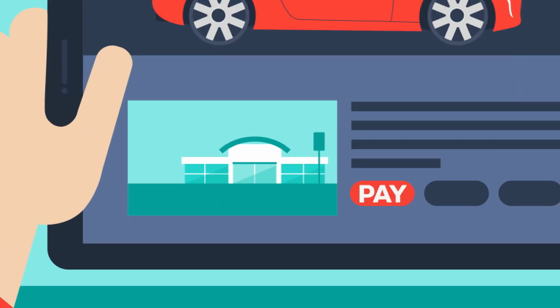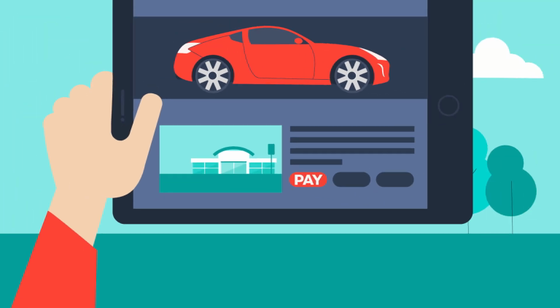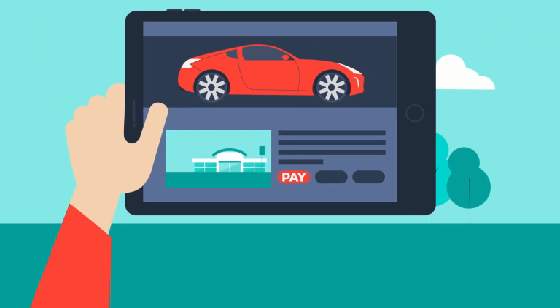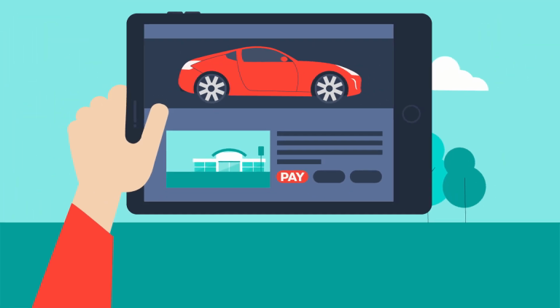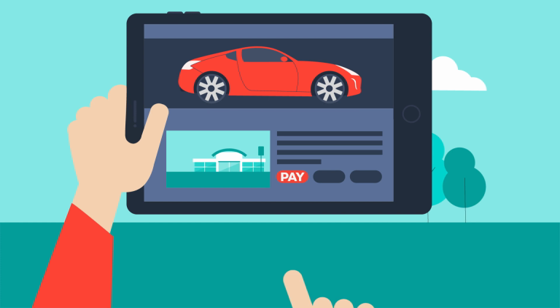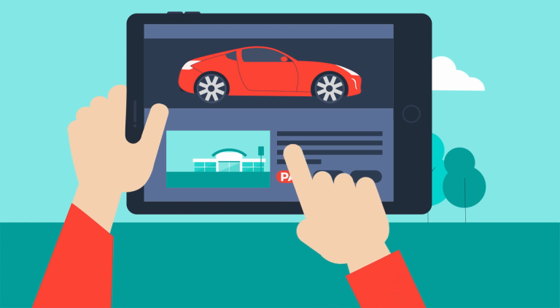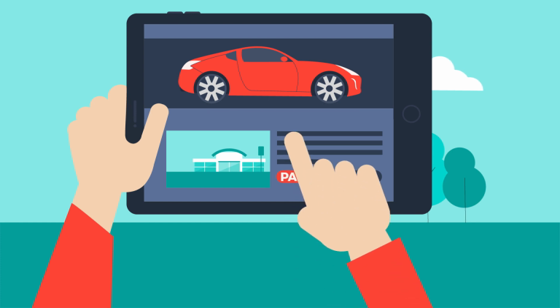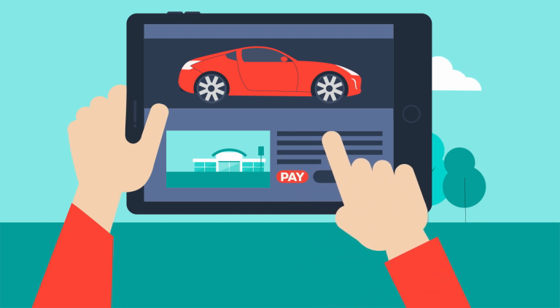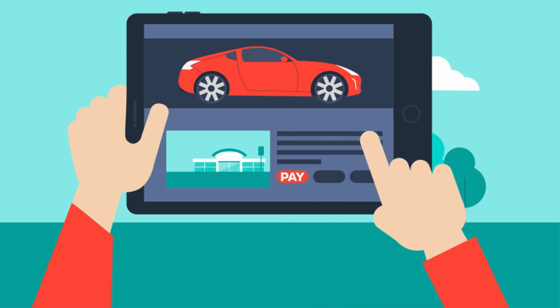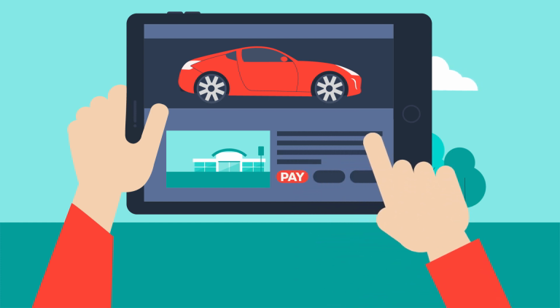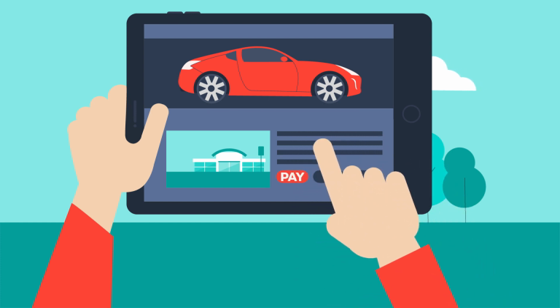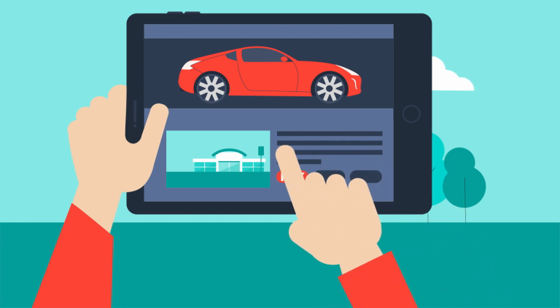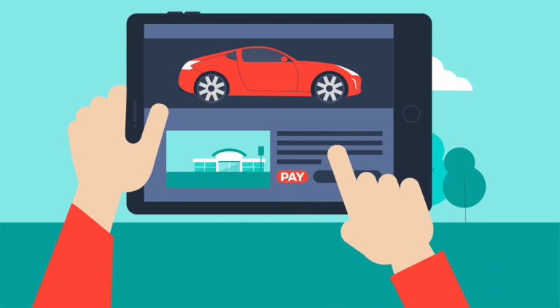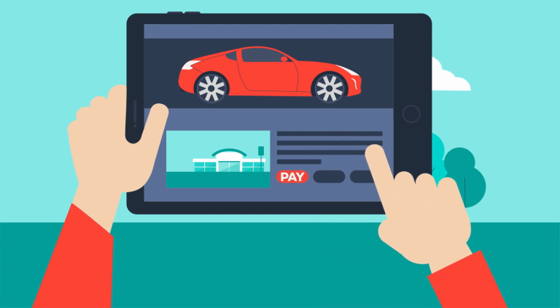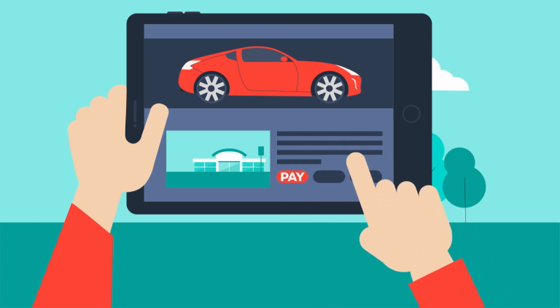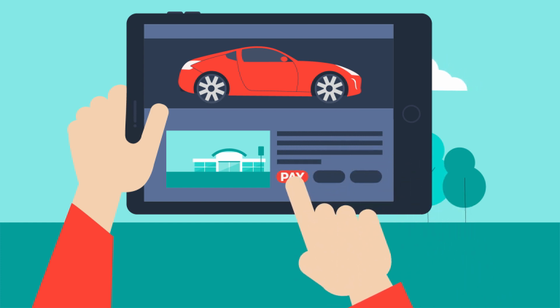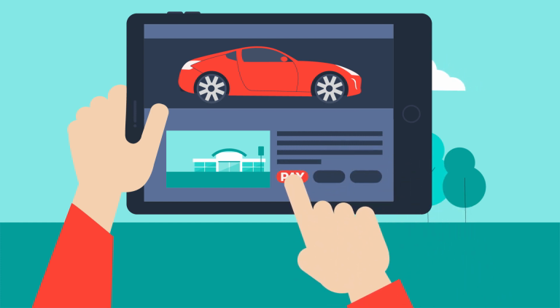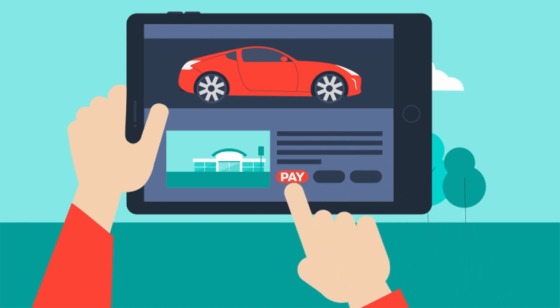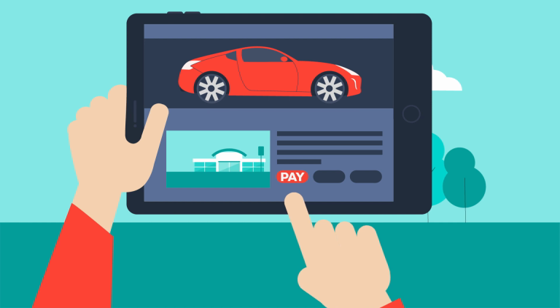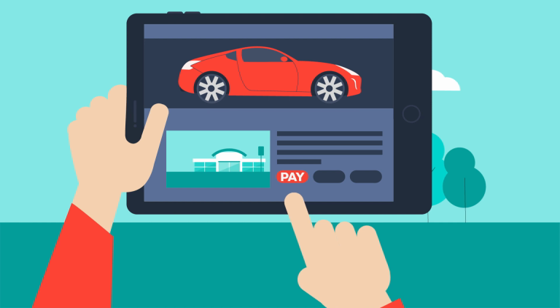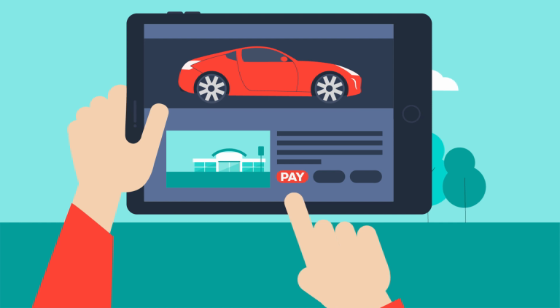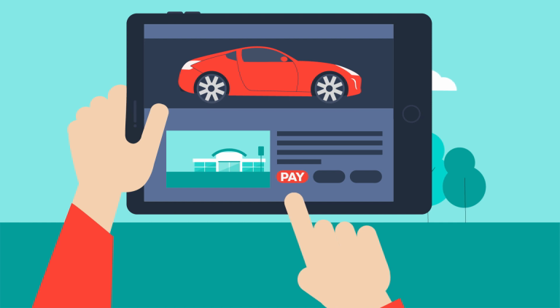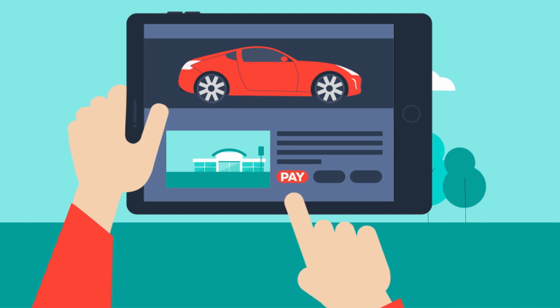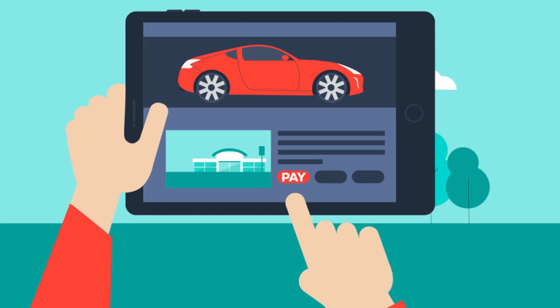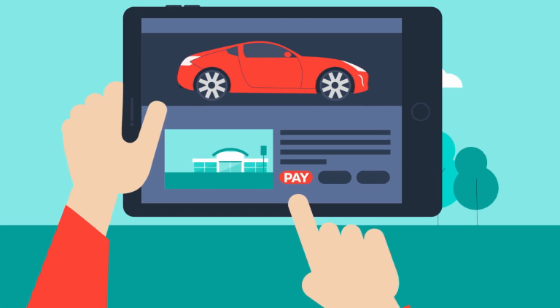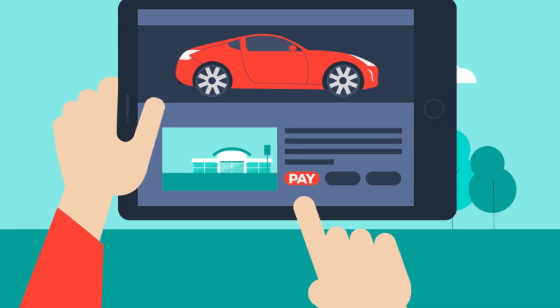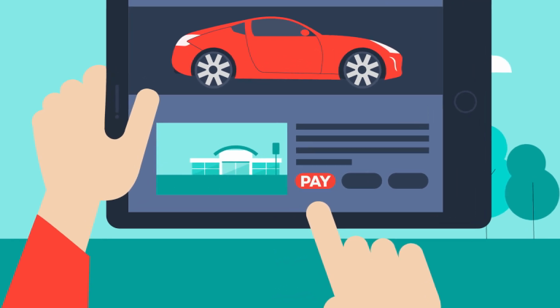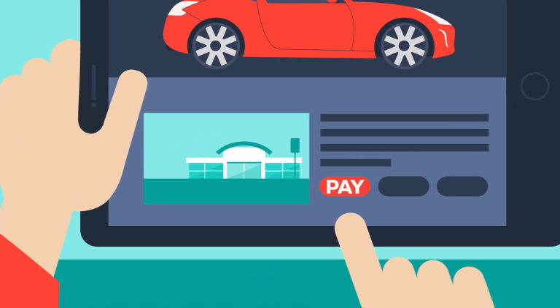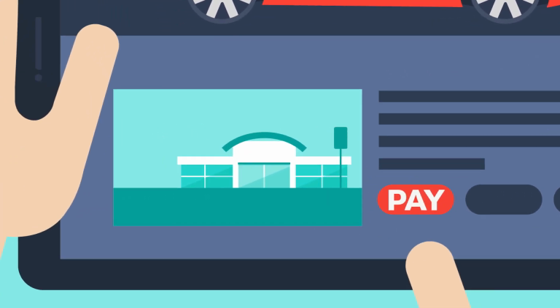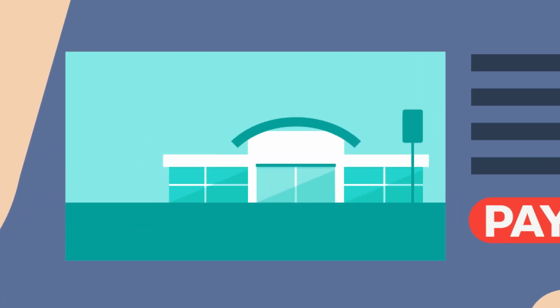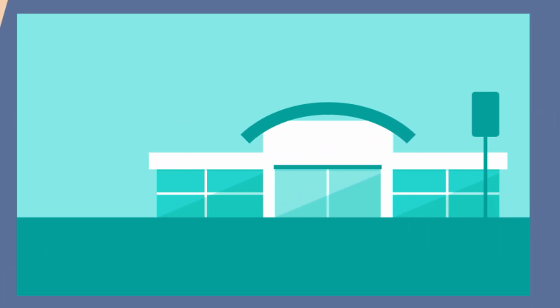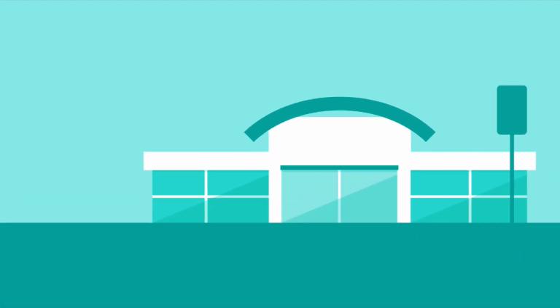The contract can be settled at any time, usually without you having to pay any fees if you decide to pay it off early, although you should always check this with the dealership you hold the finance agreement with.